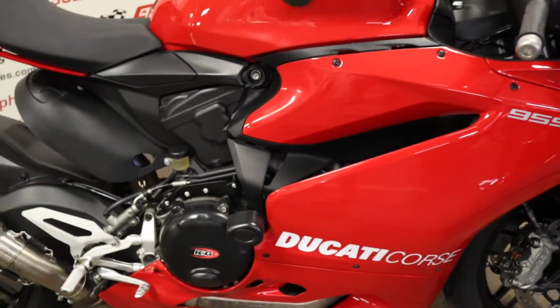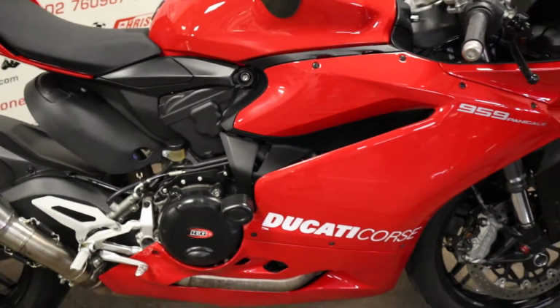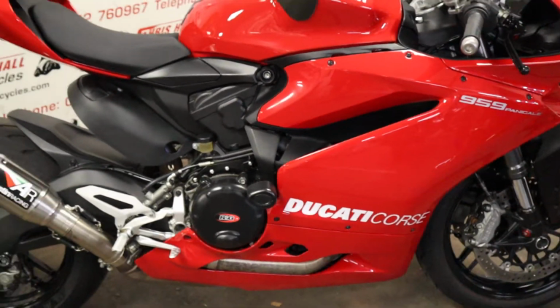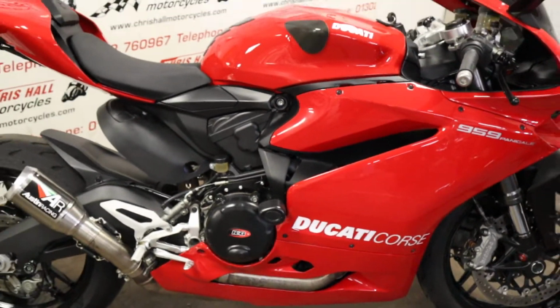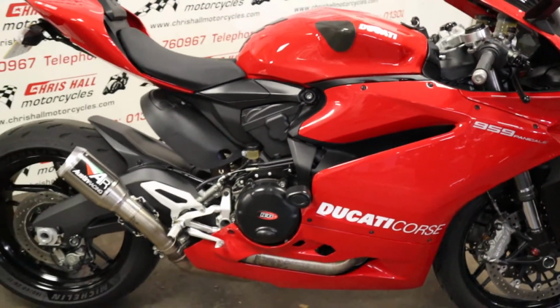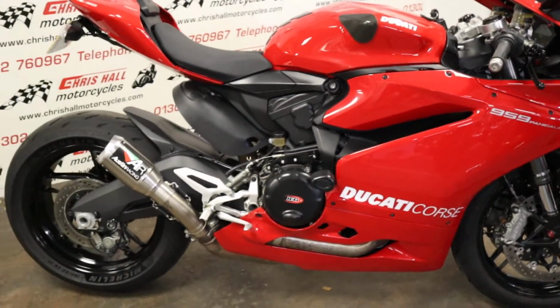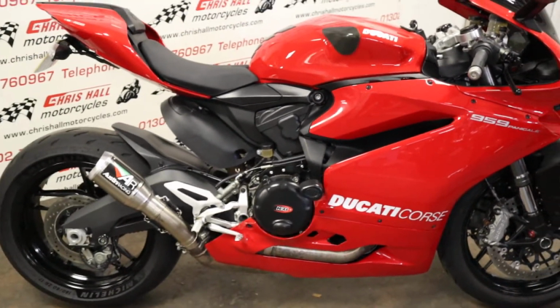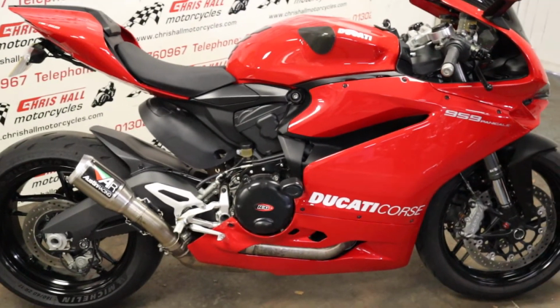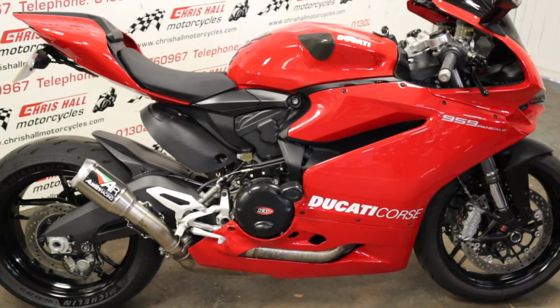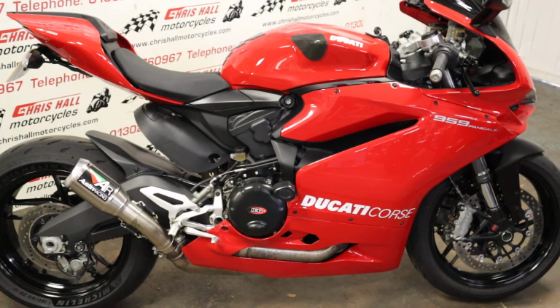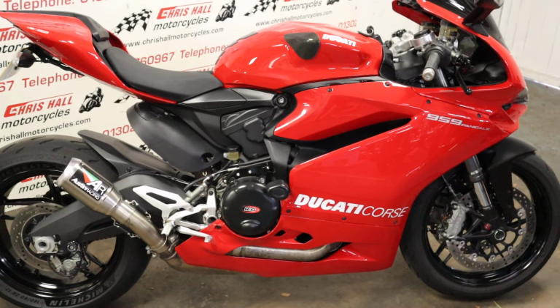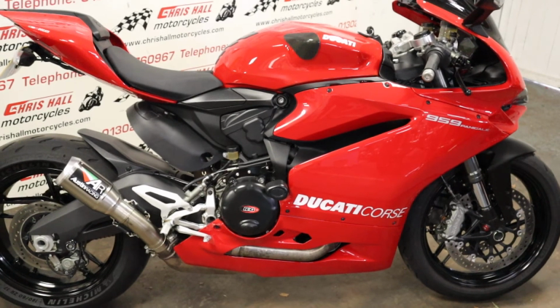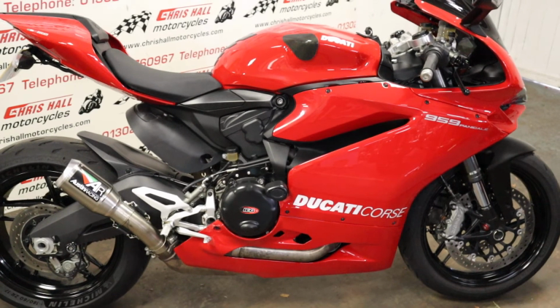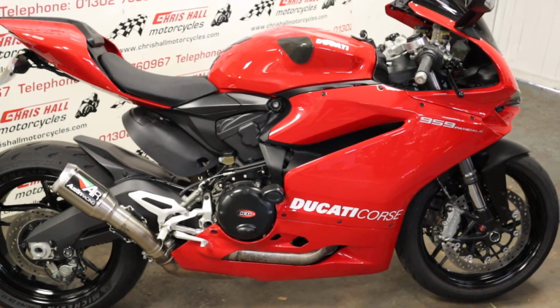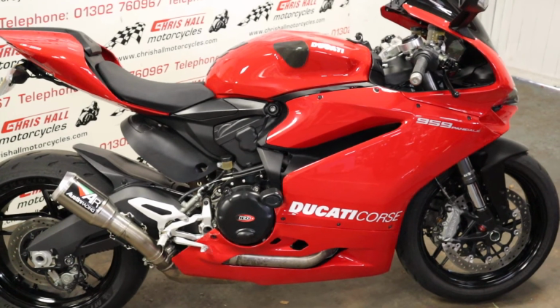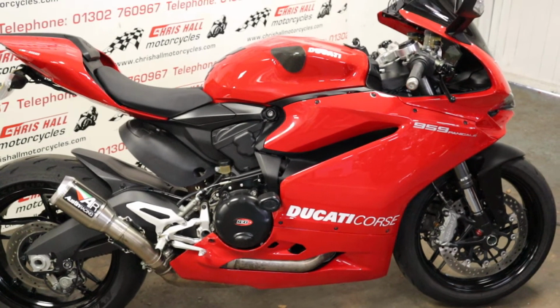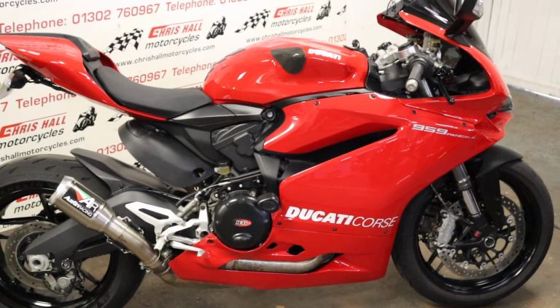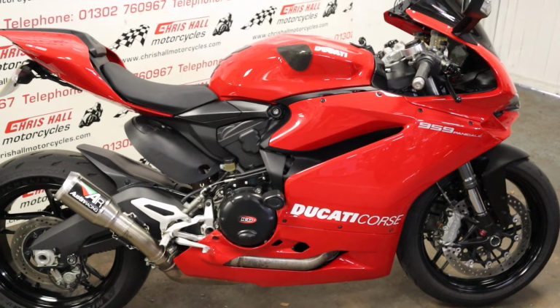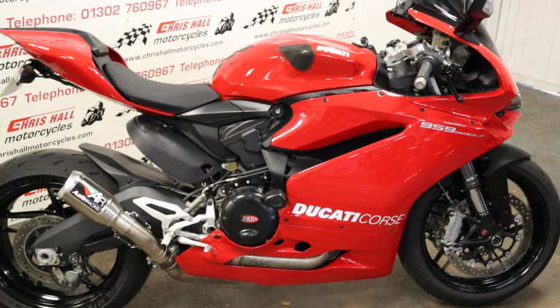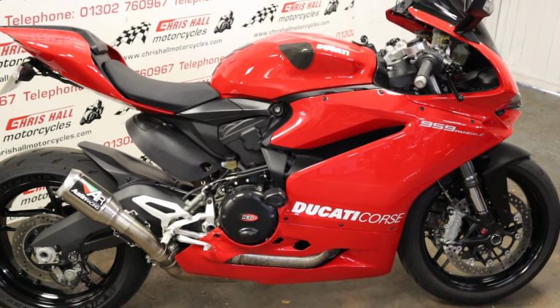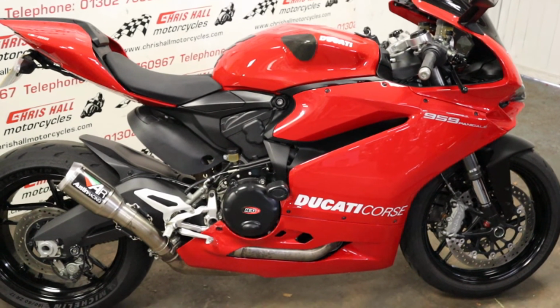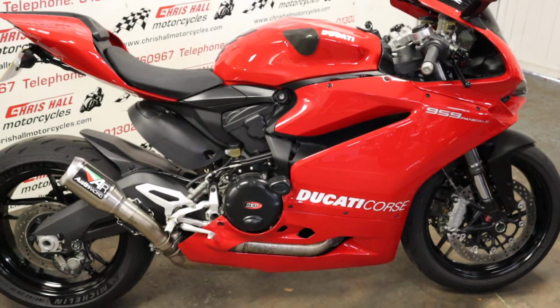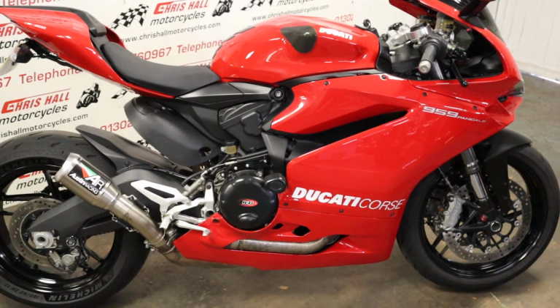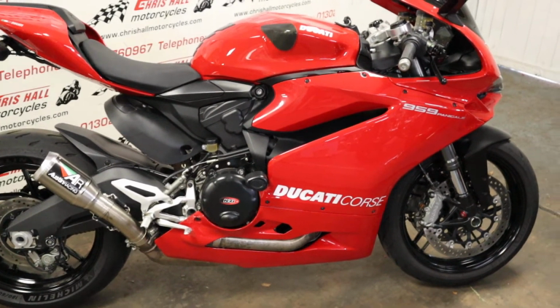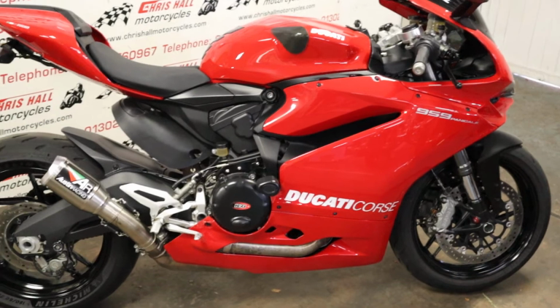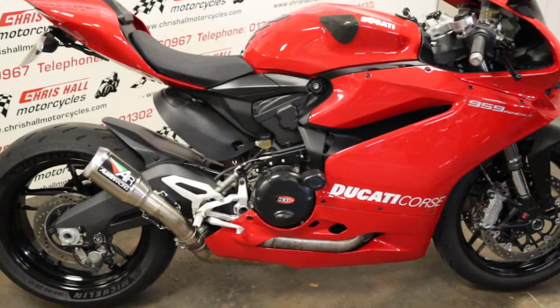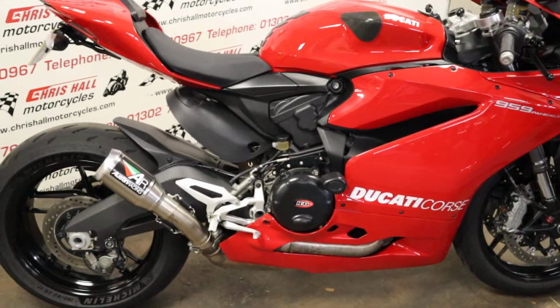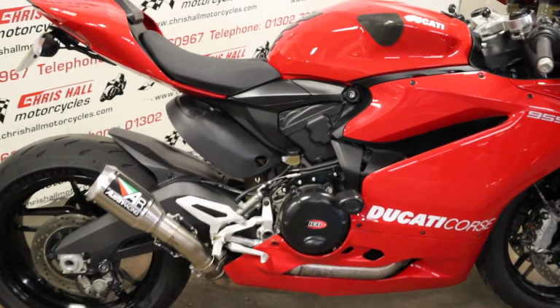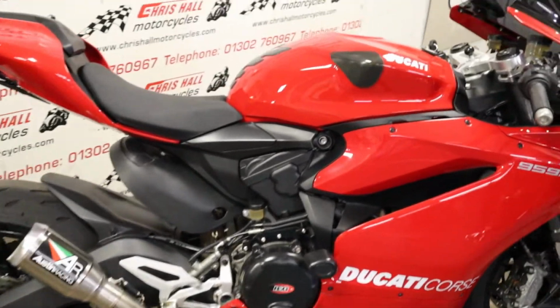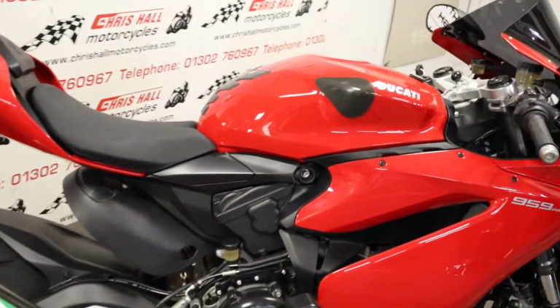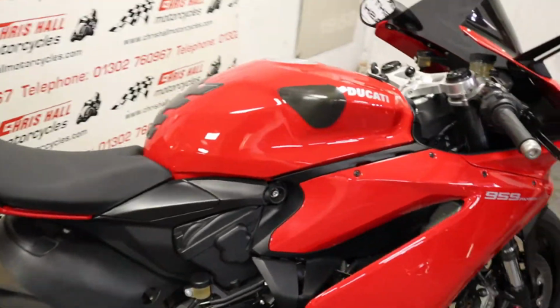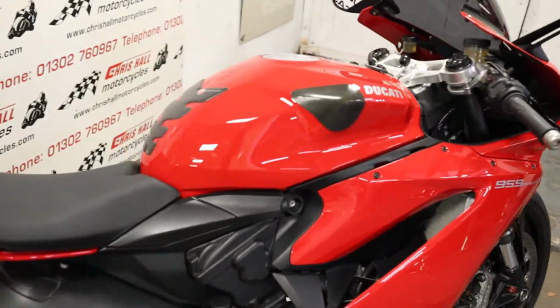If you'd like any more information on this particular vehicle, you can give me a call on 01302 760 967, or you can email me at chrisallmotorcycles@googlemail.com.